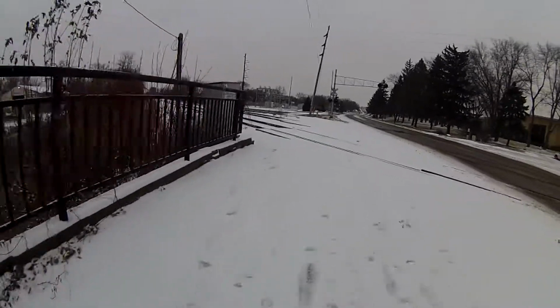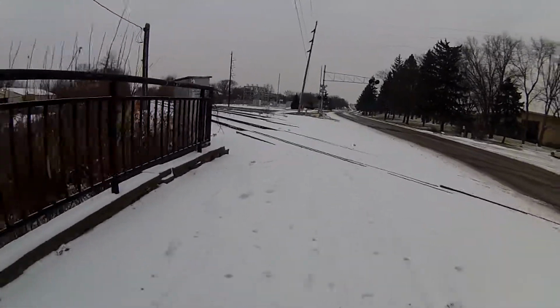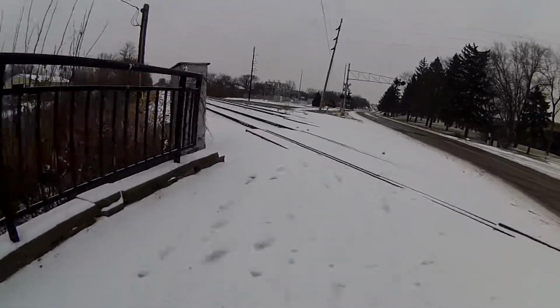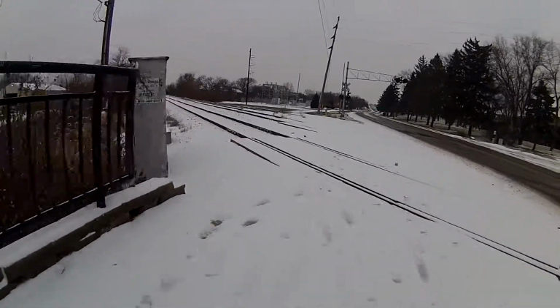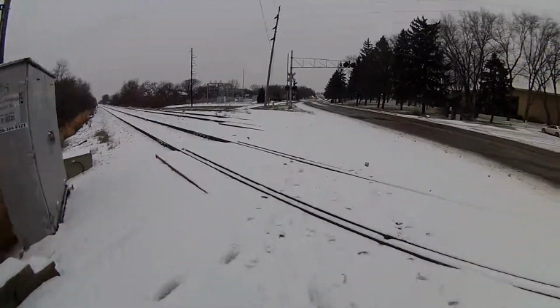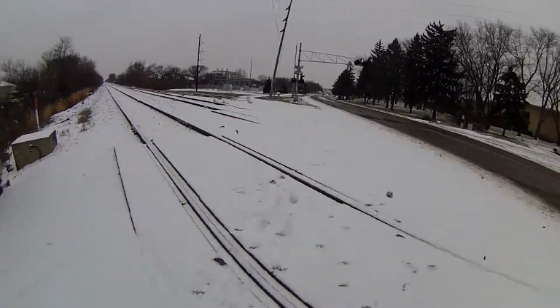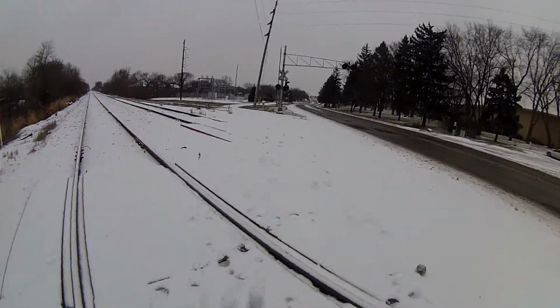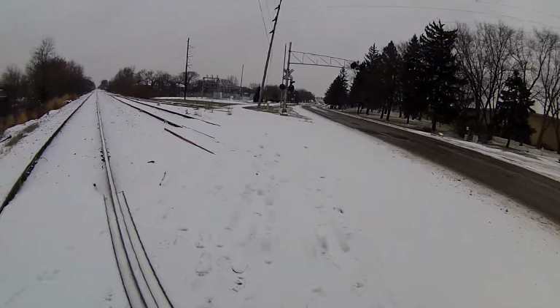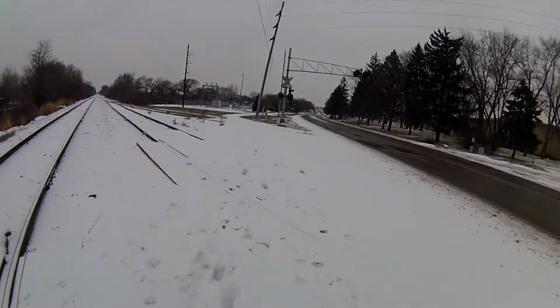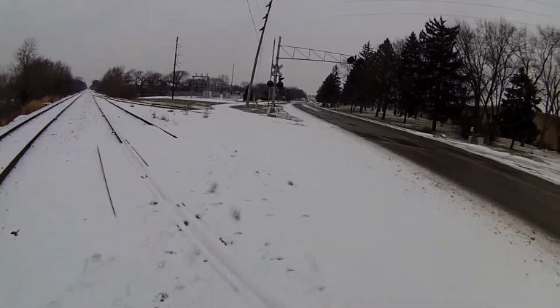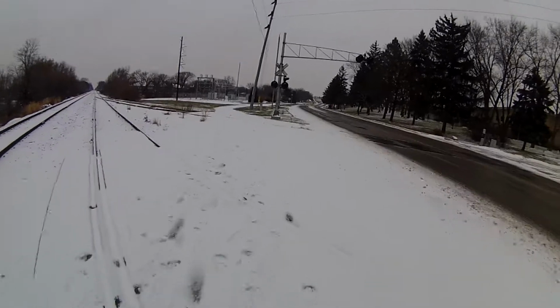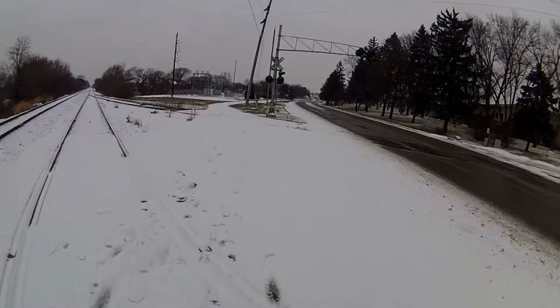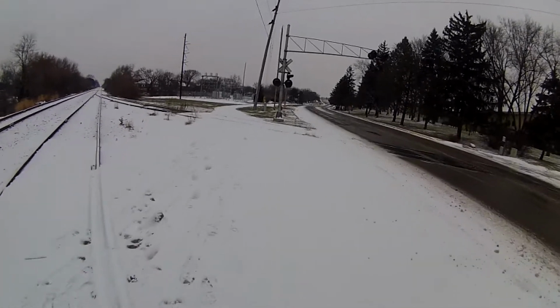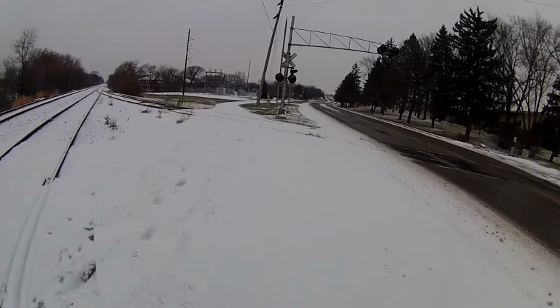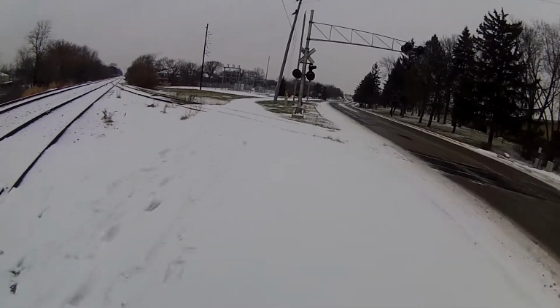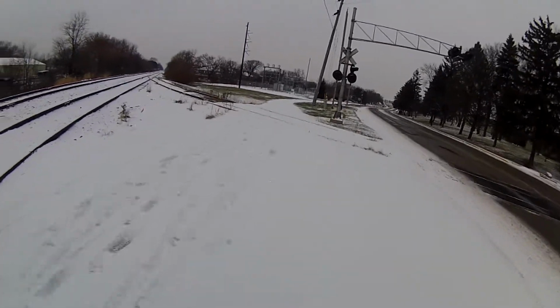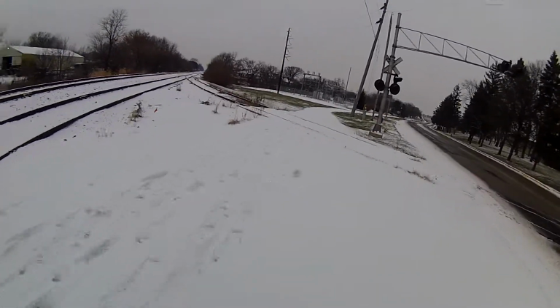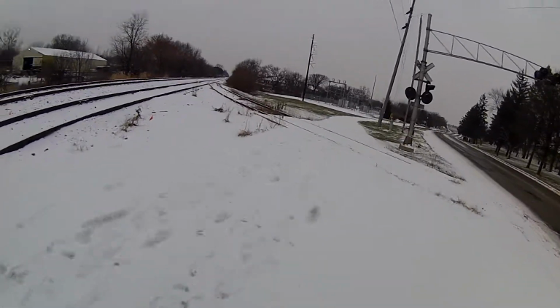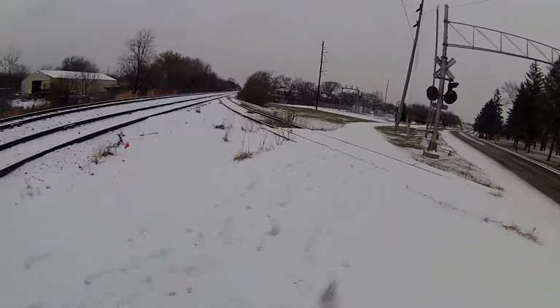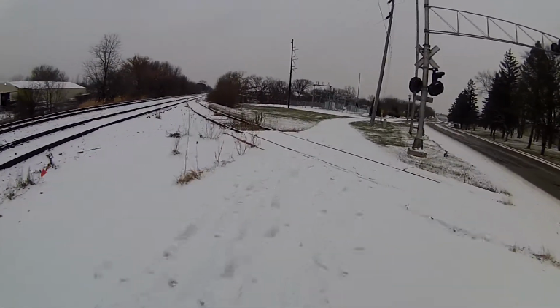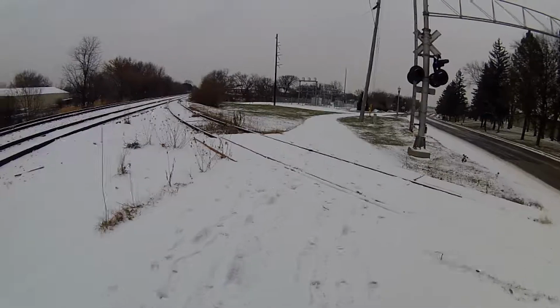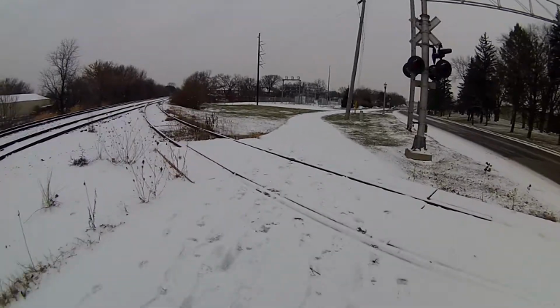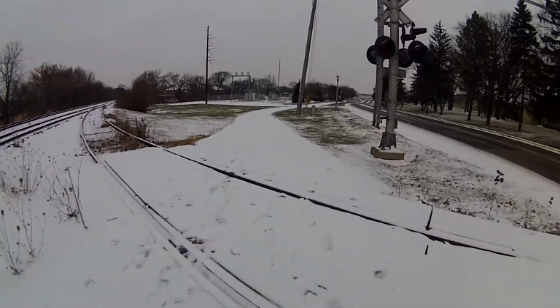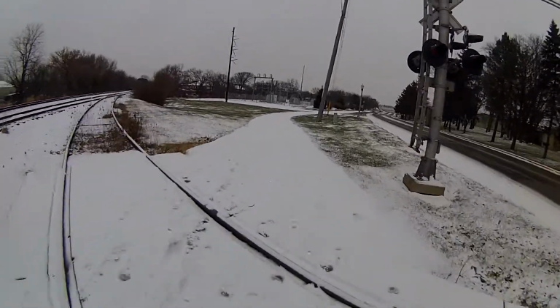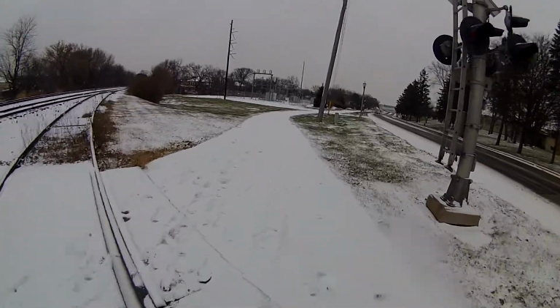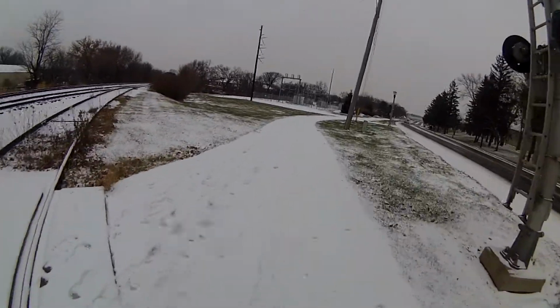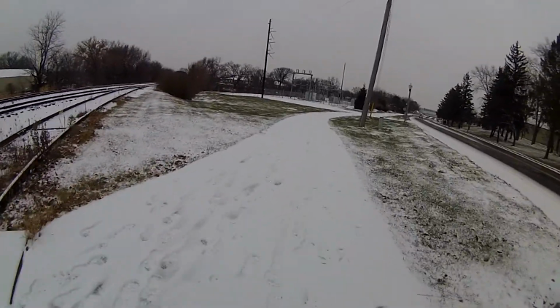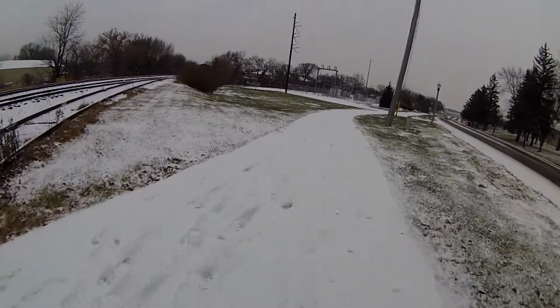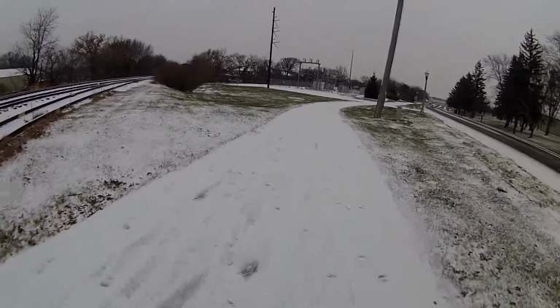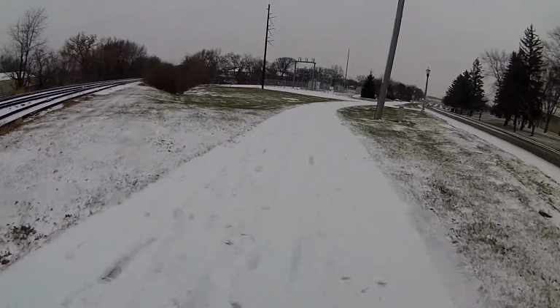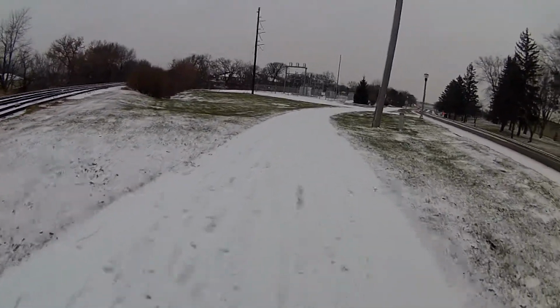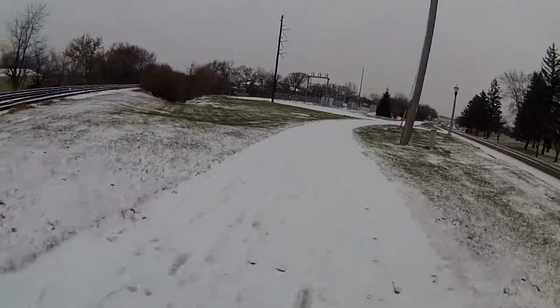The railroad tracks is one of the more challenging places. Of course I have to be sure that I come at somewhat of an oblique angle so that the wheels don't slide in between the tracks.